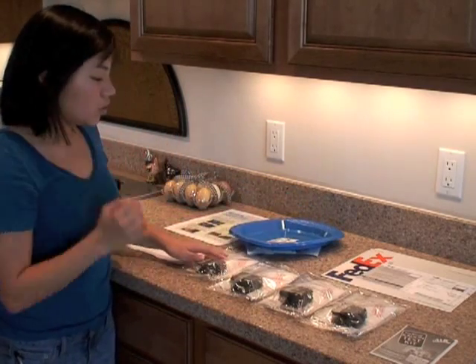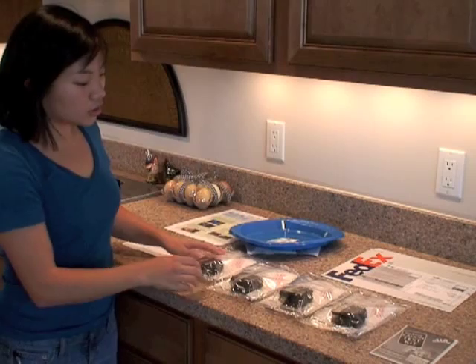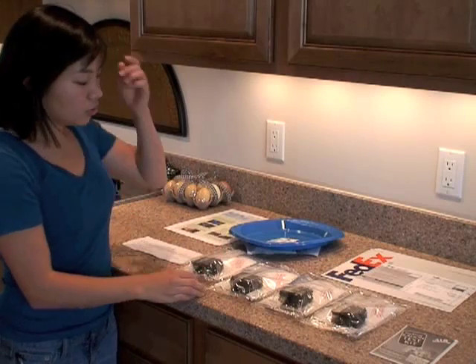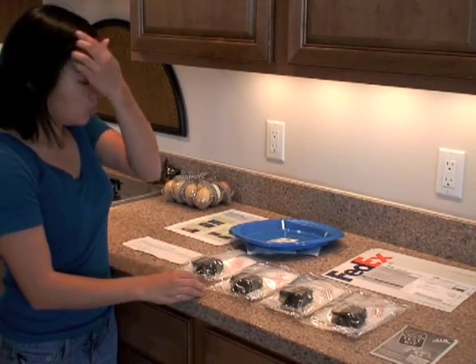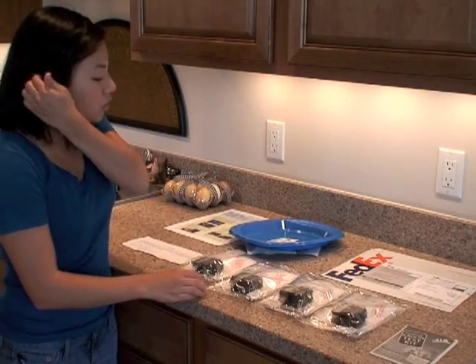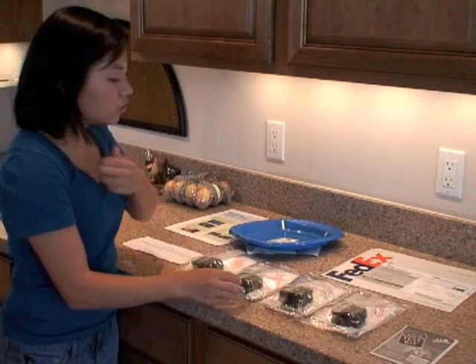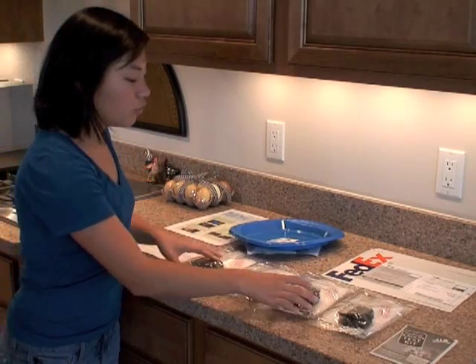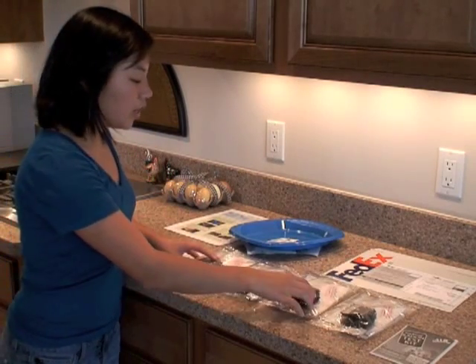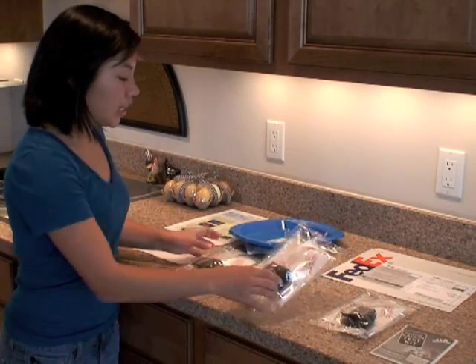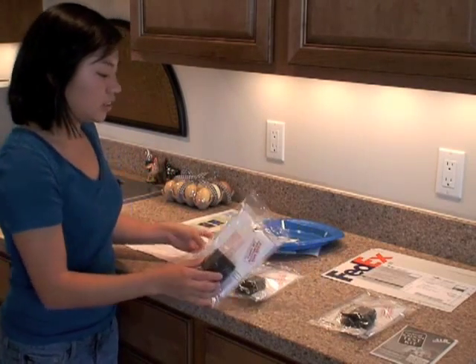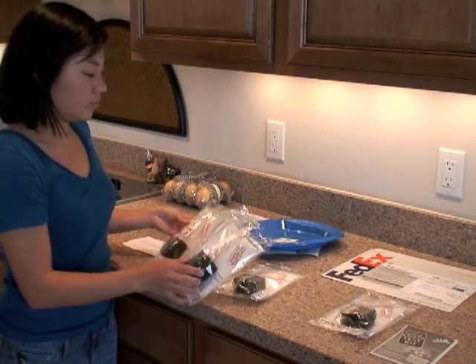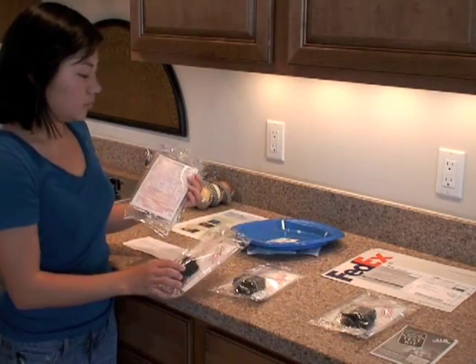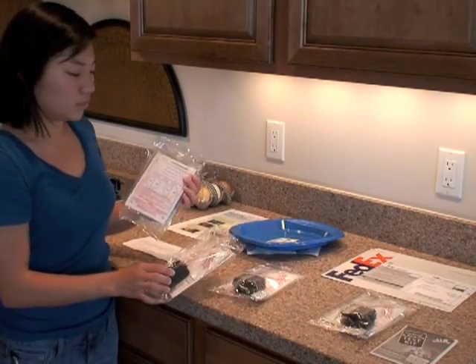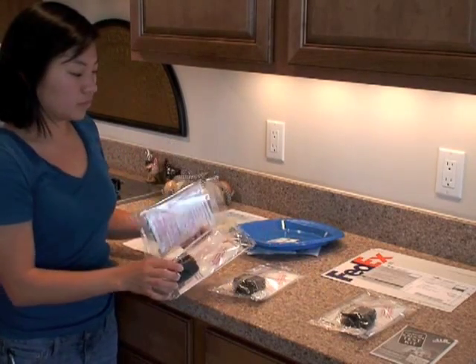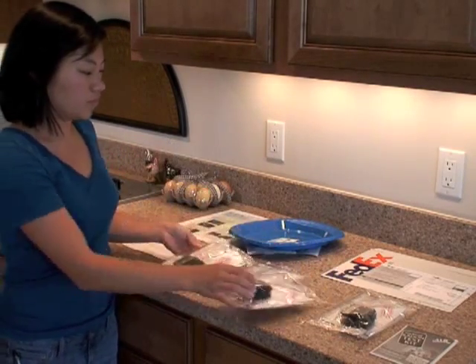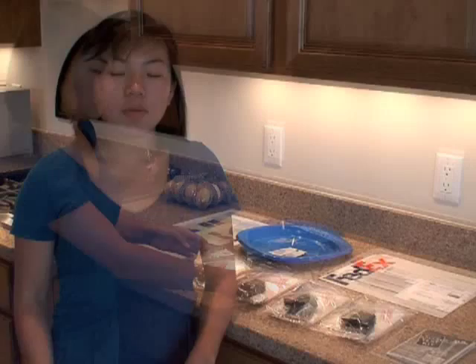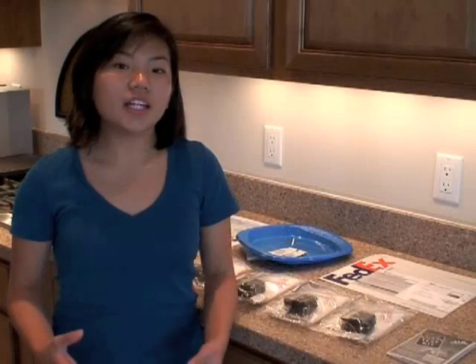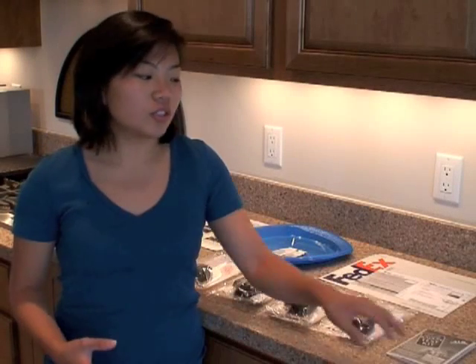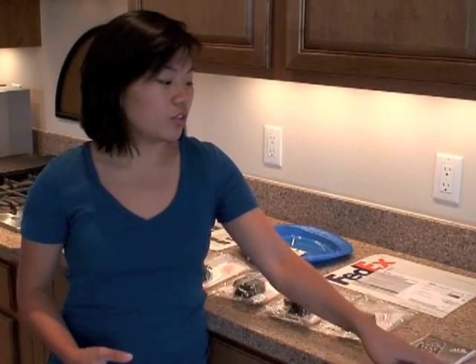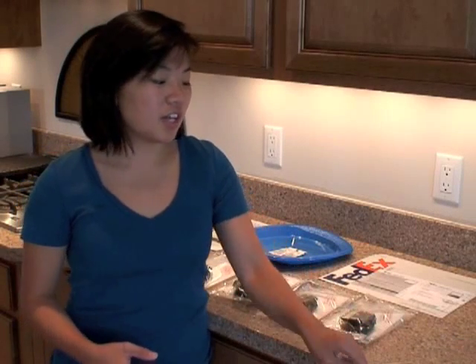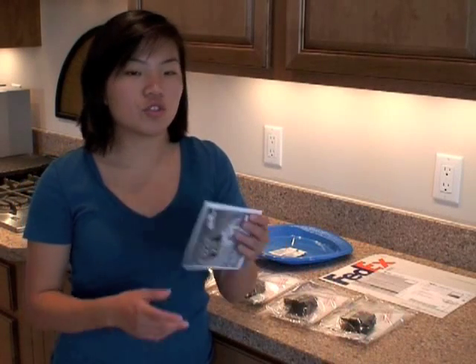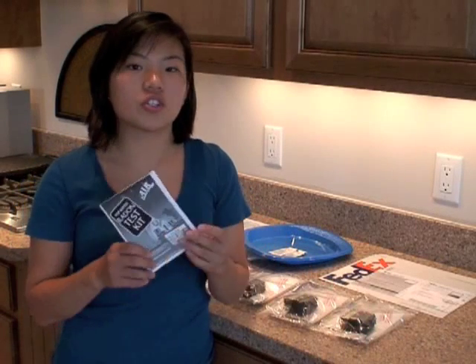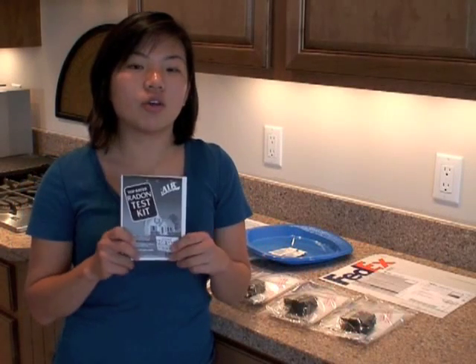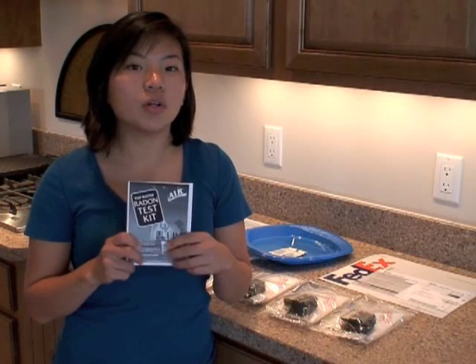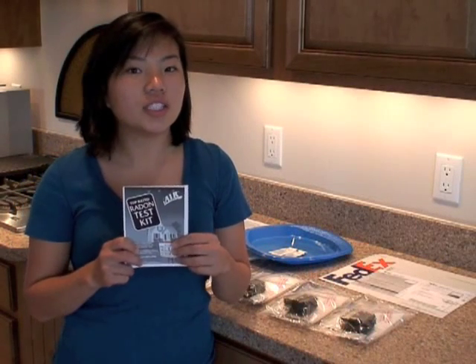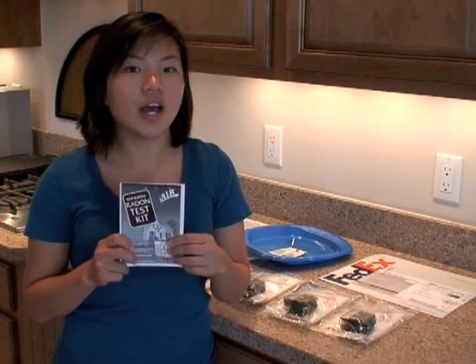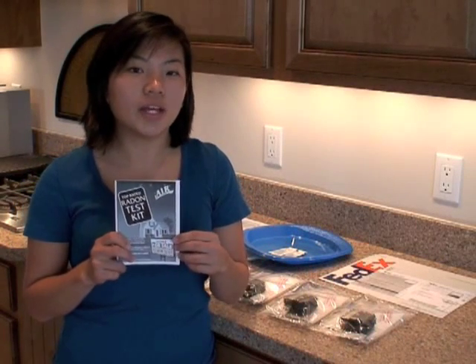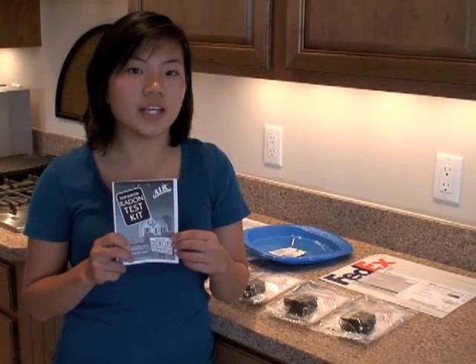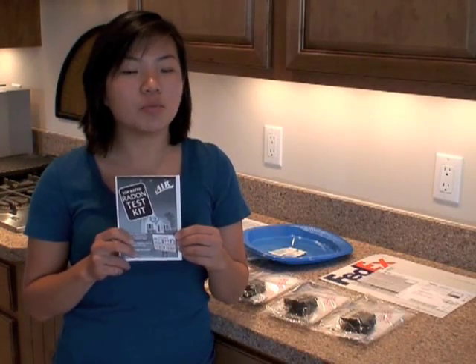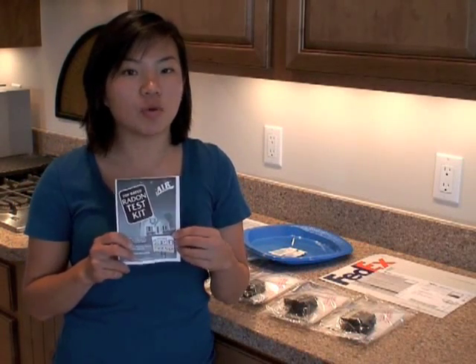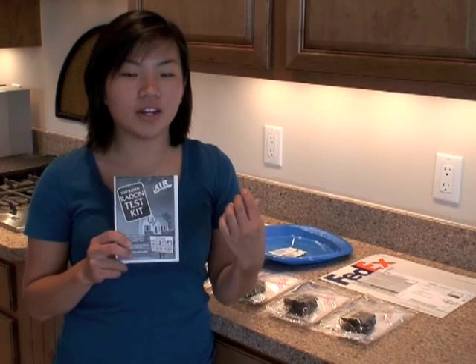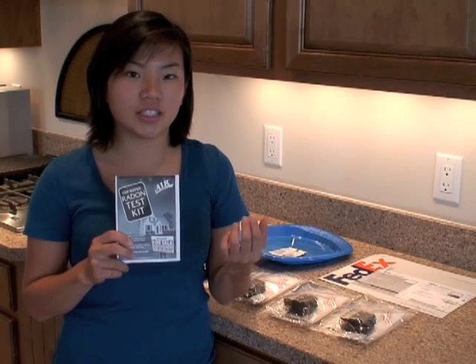Part two includes four air tests. The package also includes a set of instructions that go into more detail on how to place and perform the air test.